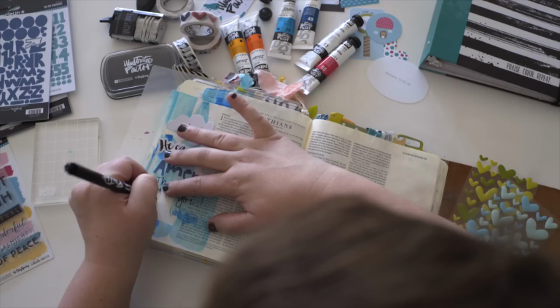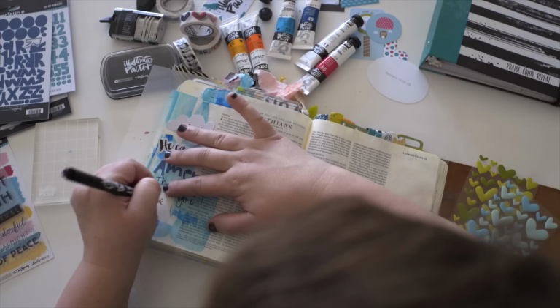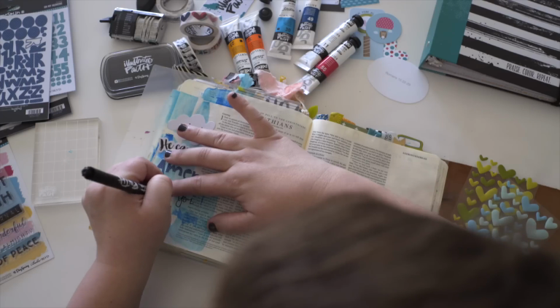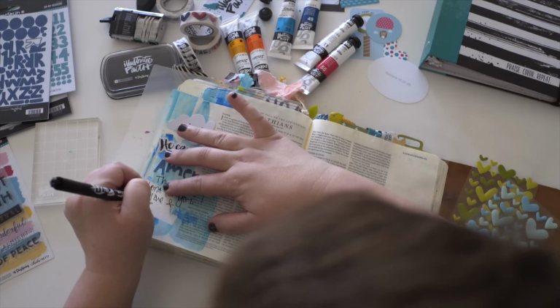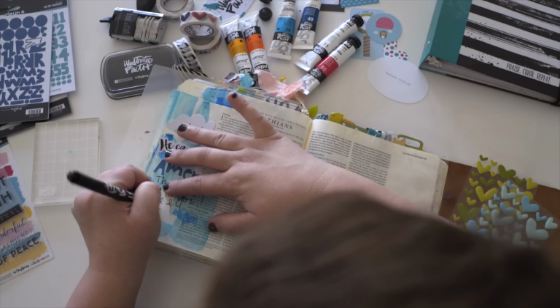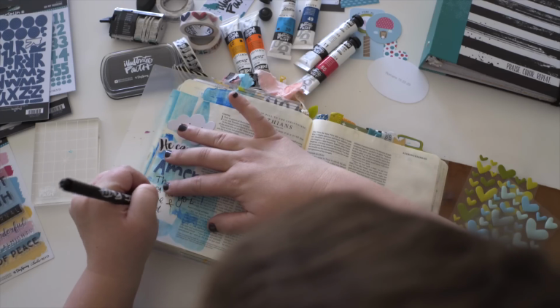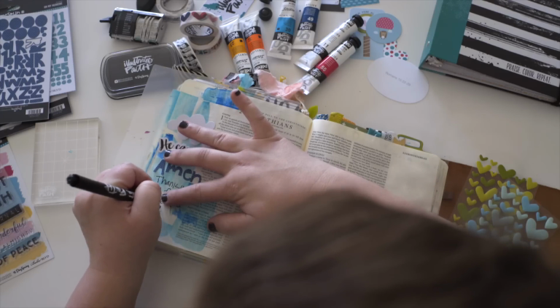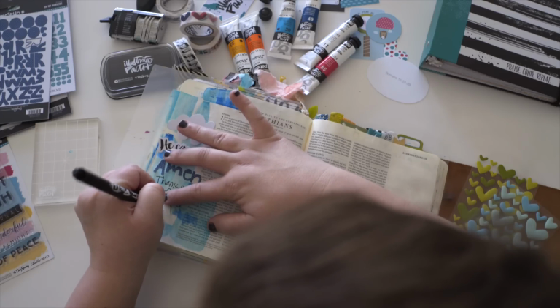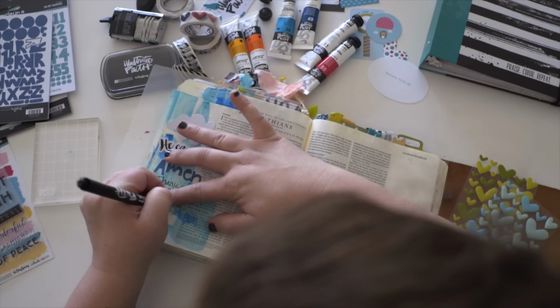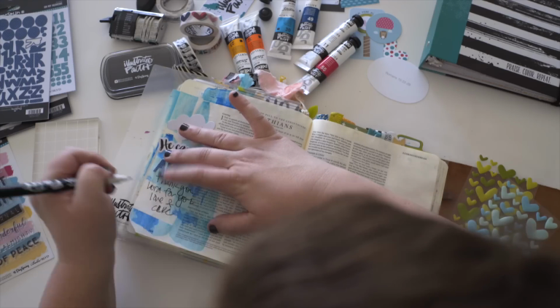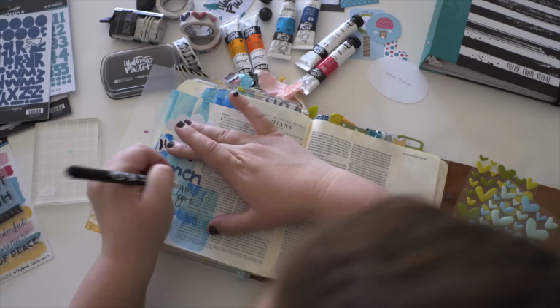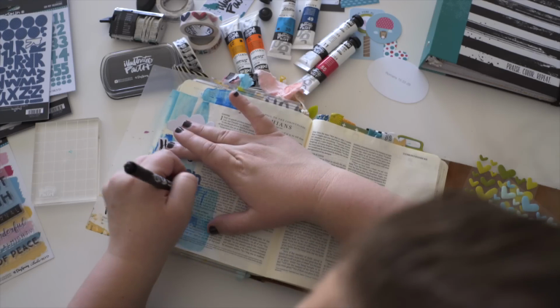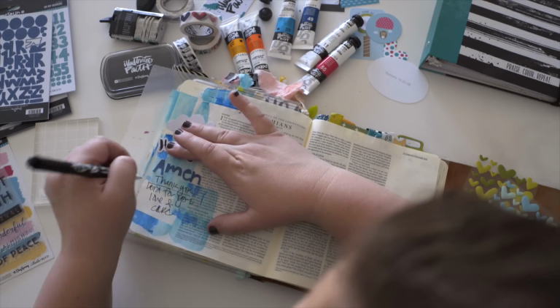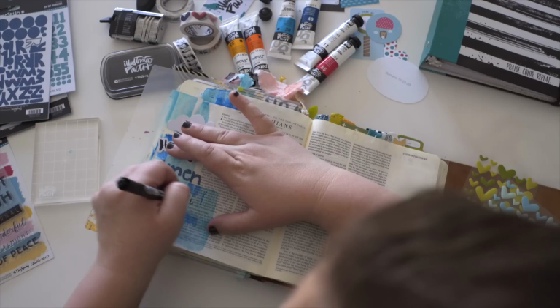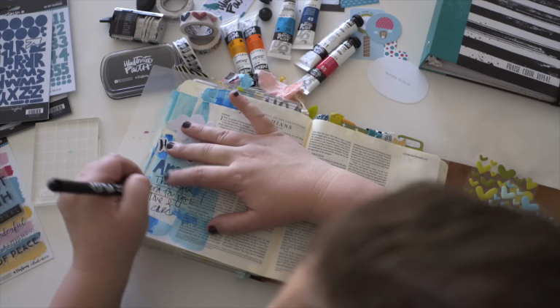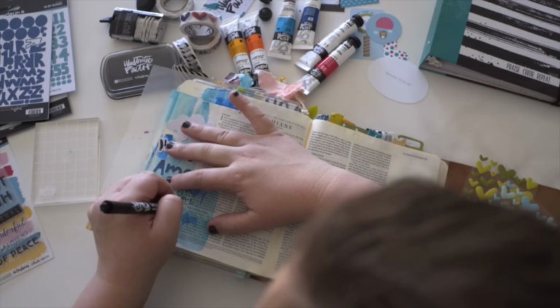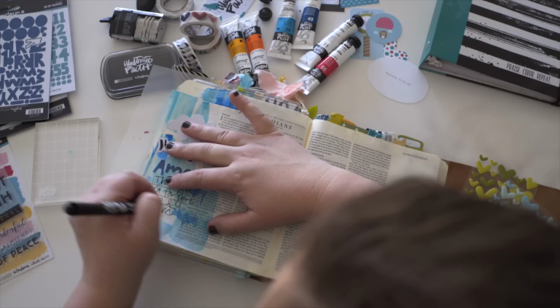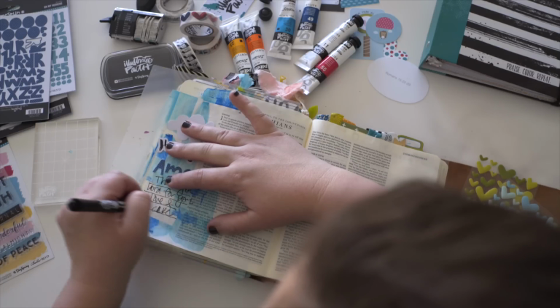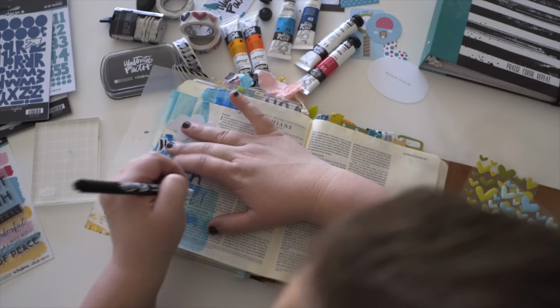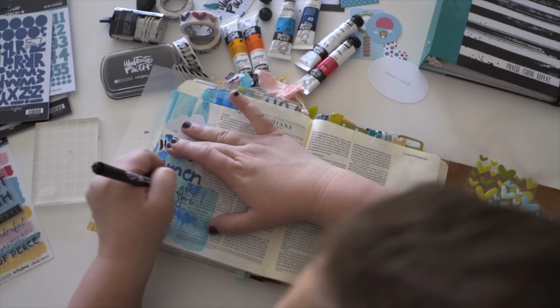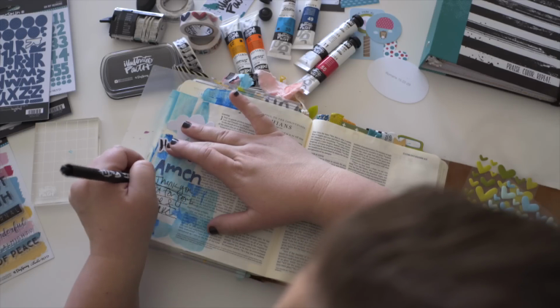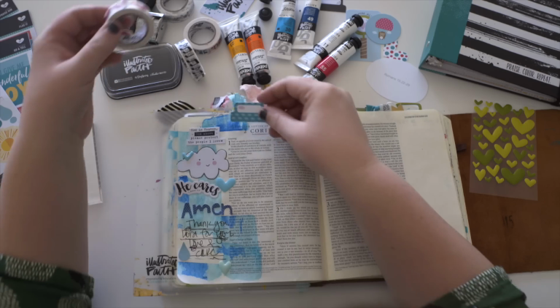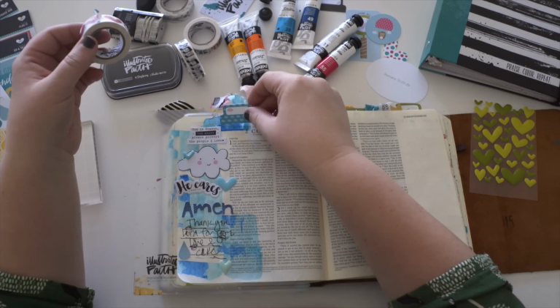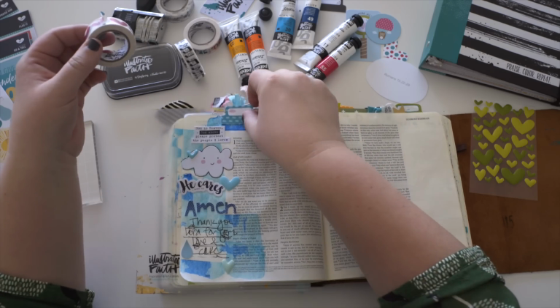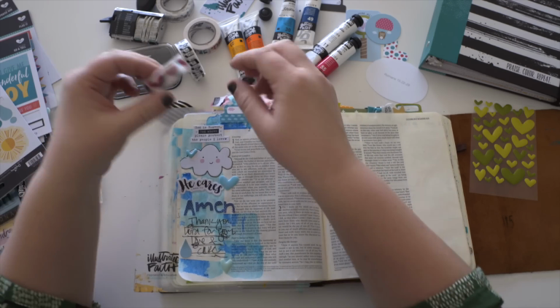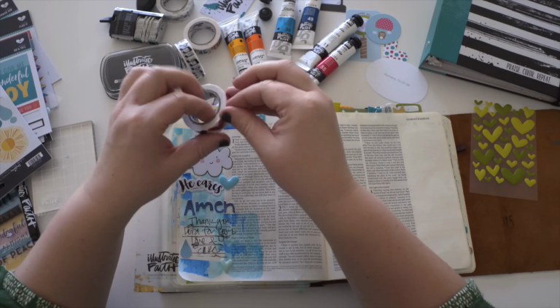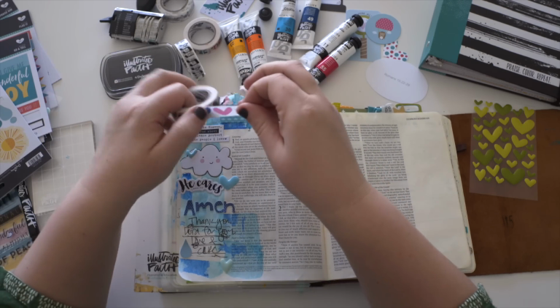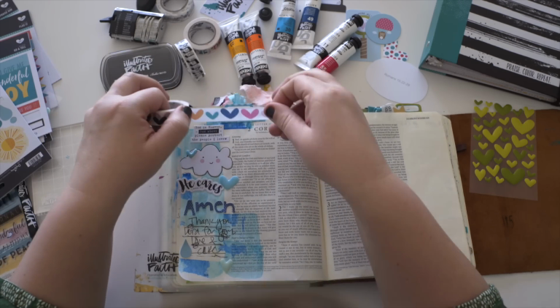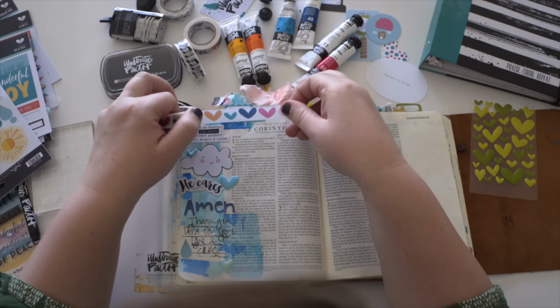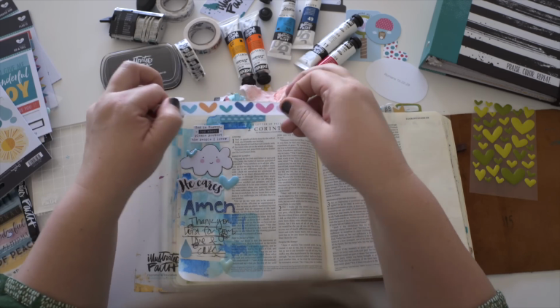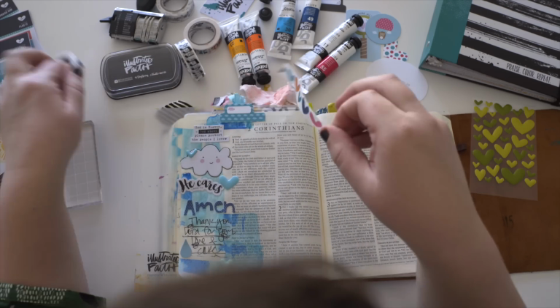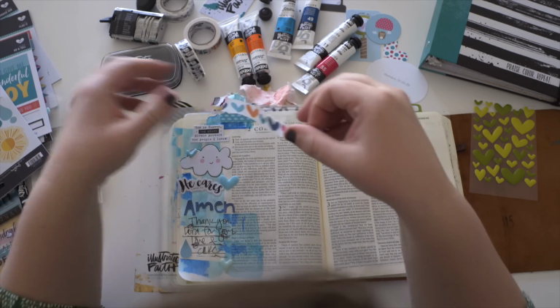I always like to add a little journaling. I think it's the personal touch, and also your own handwriting really makes a difference when you're illustrating your faith. After that, I like to add a little tab at the top with some washi tape to hold it down.